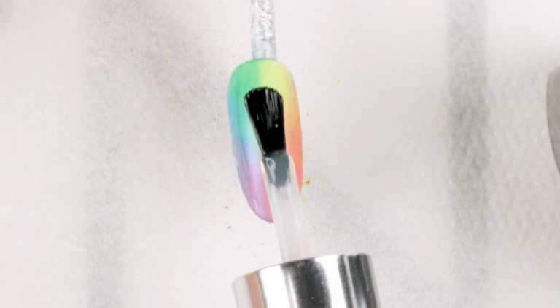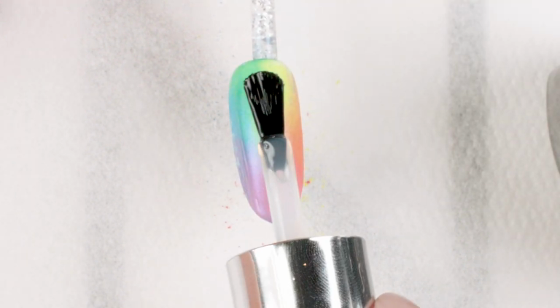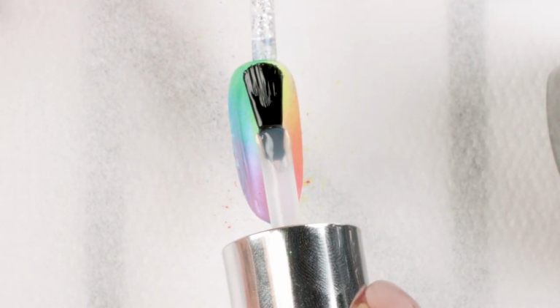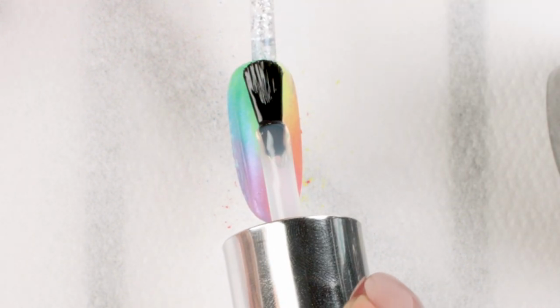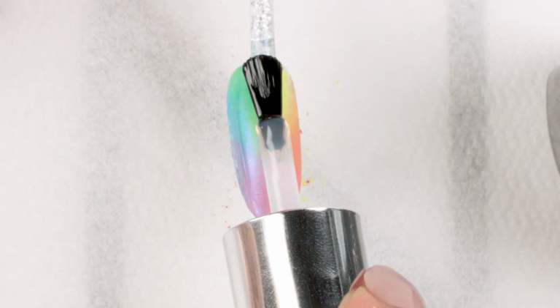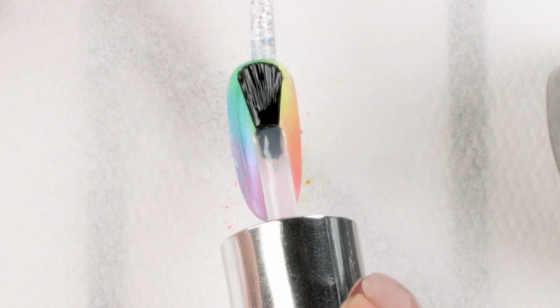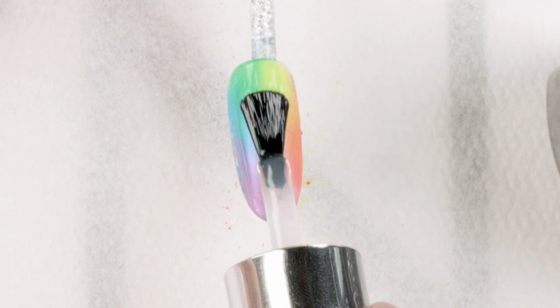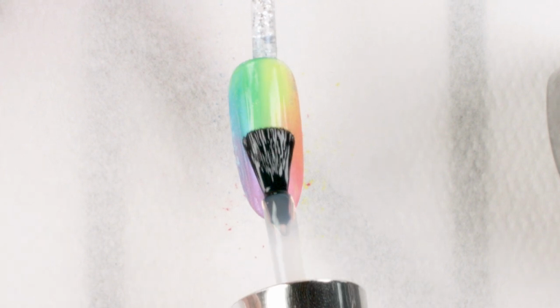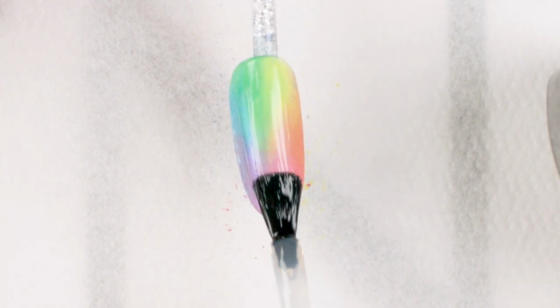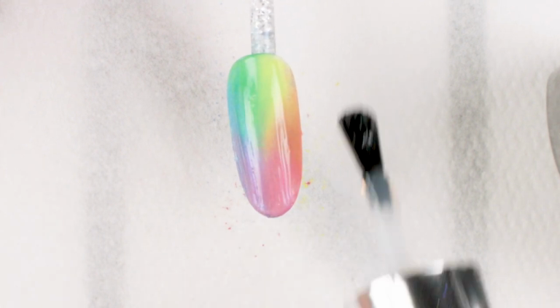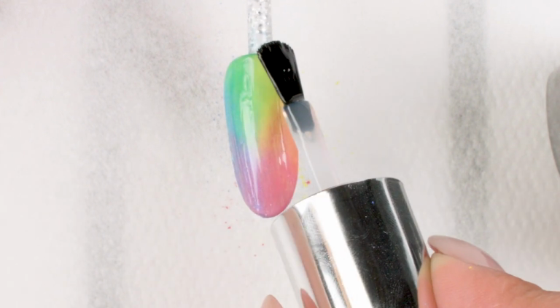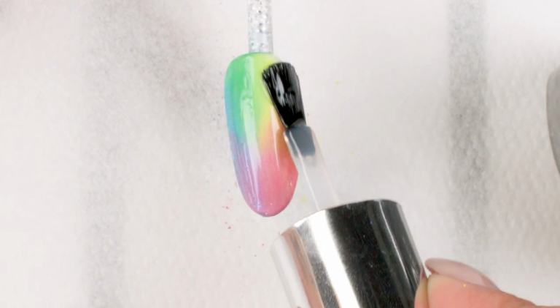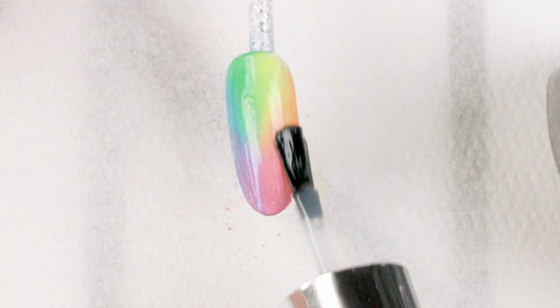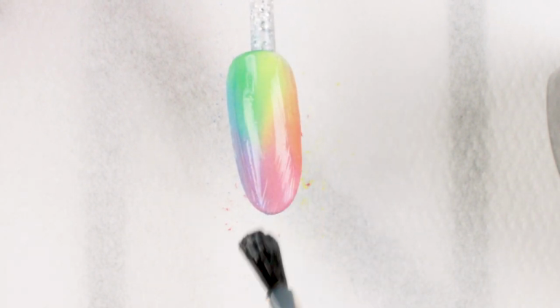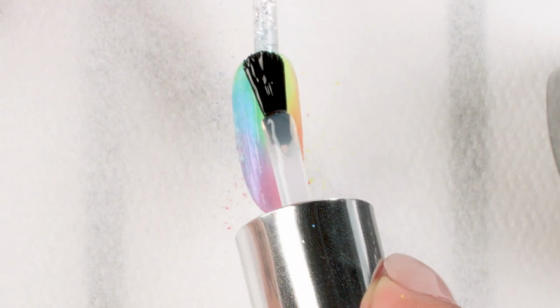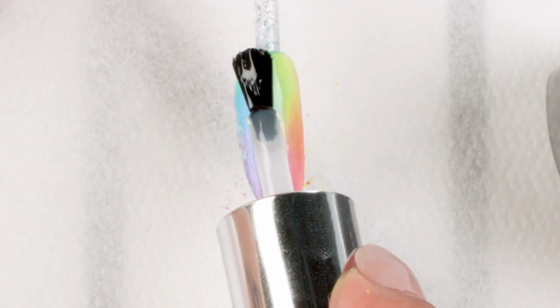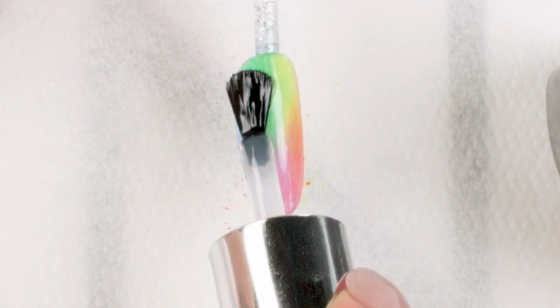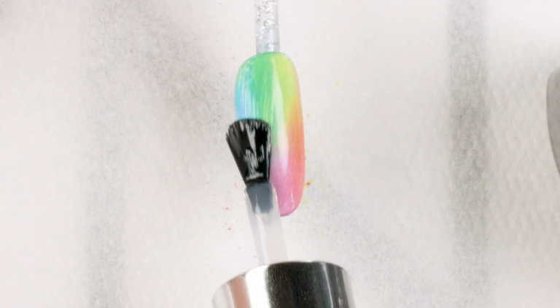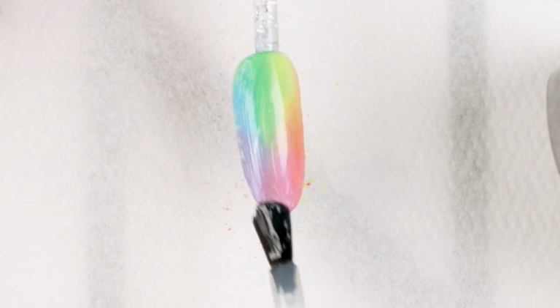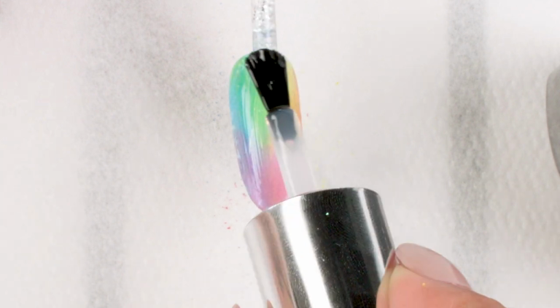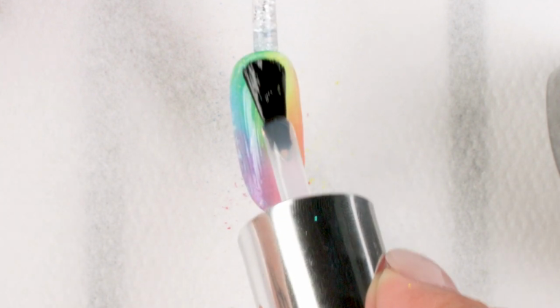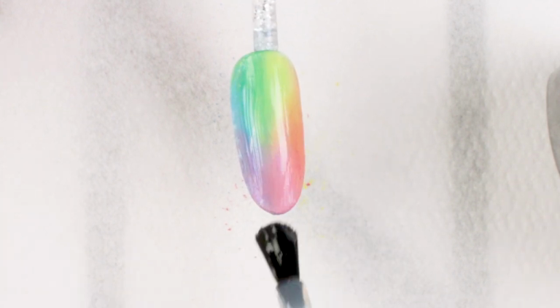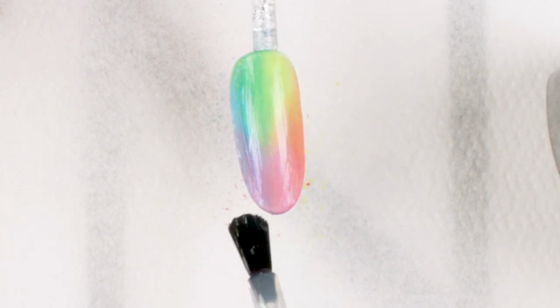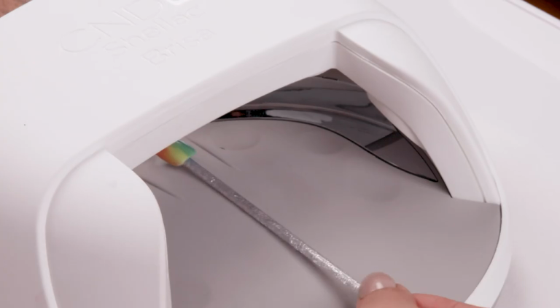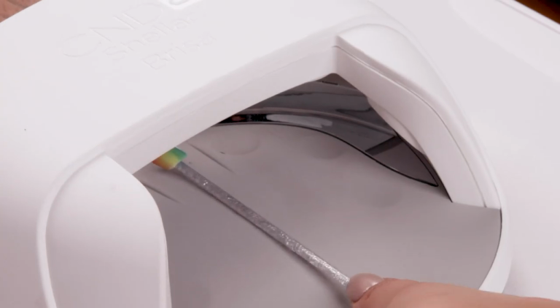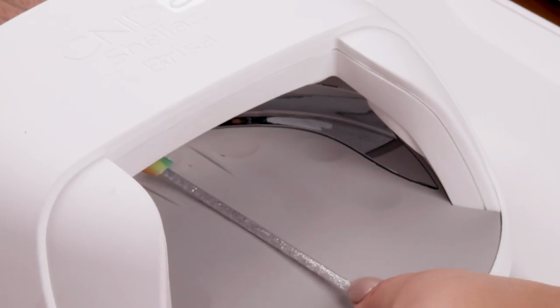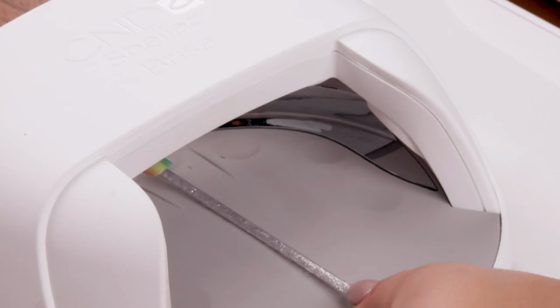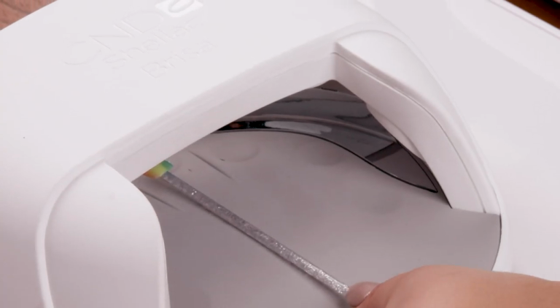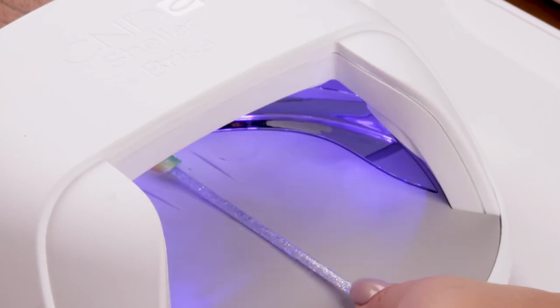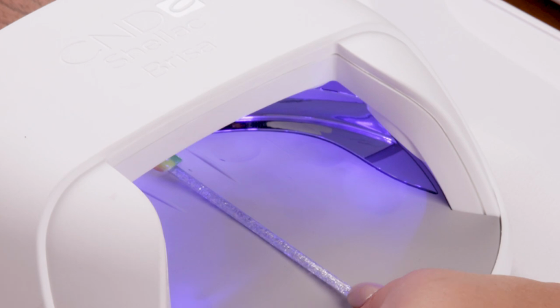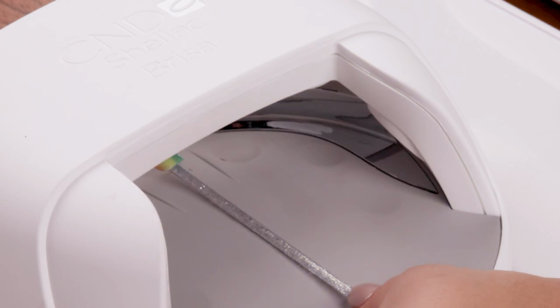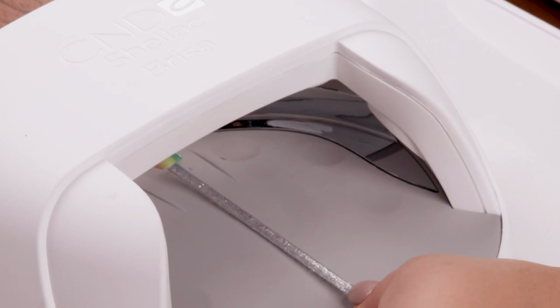Seal with CND Shellac Luxe Top Coat. Cure in the CND LED lamp for one minute using Button 3.